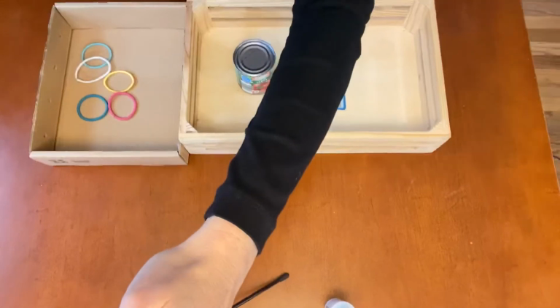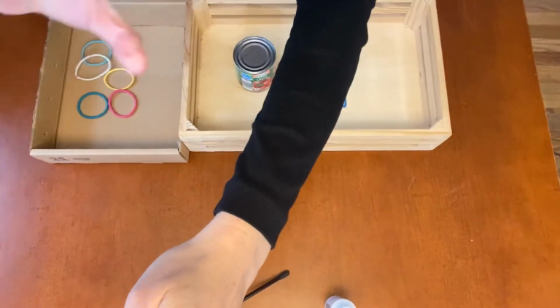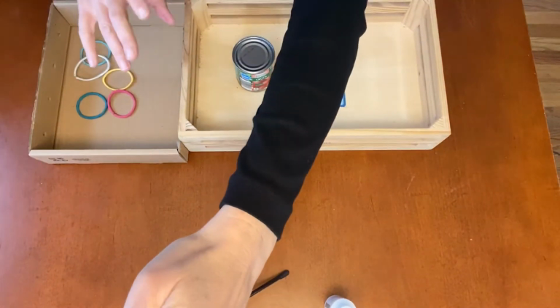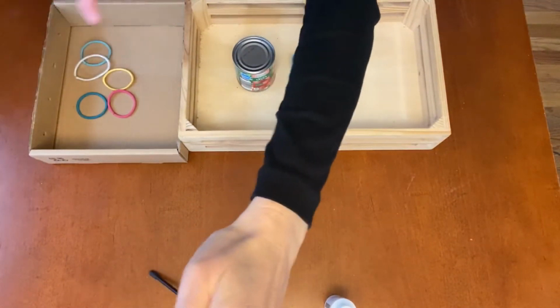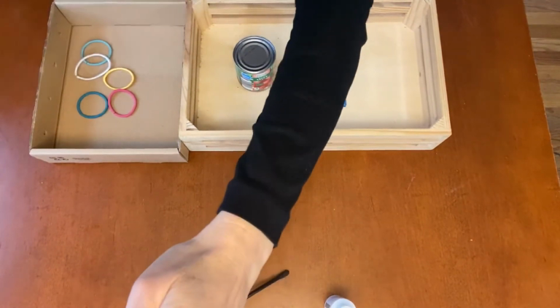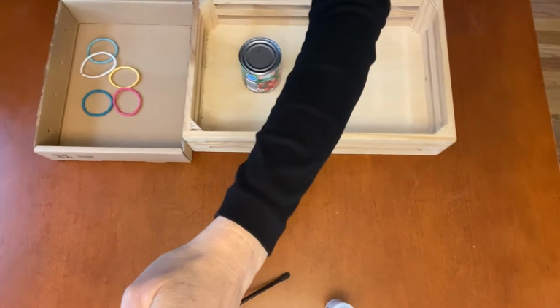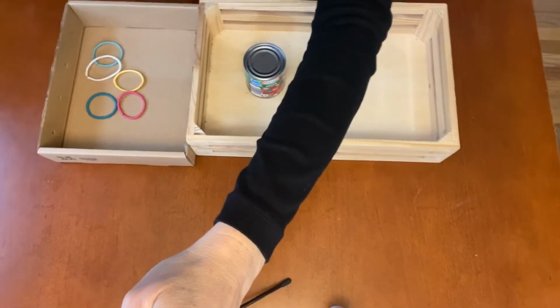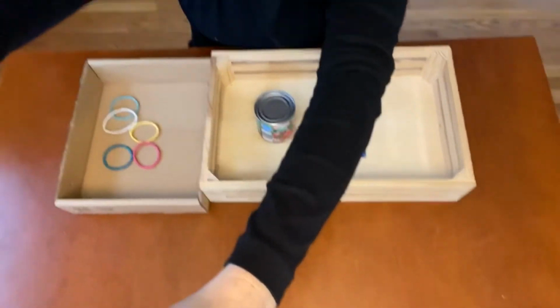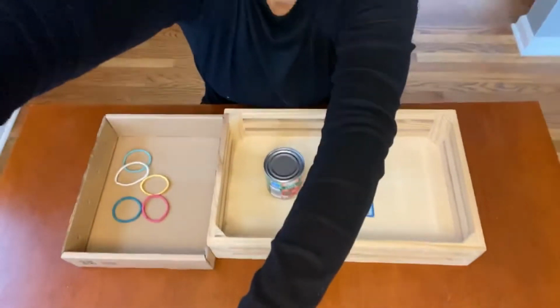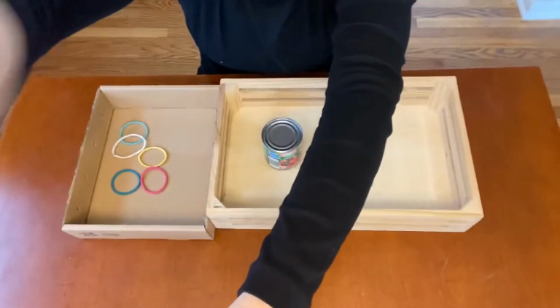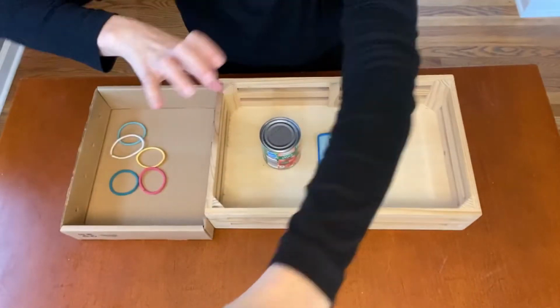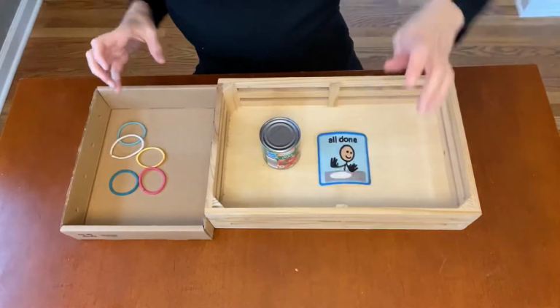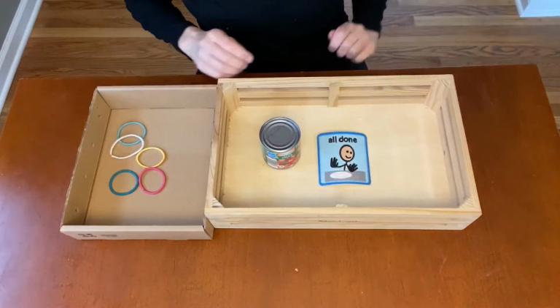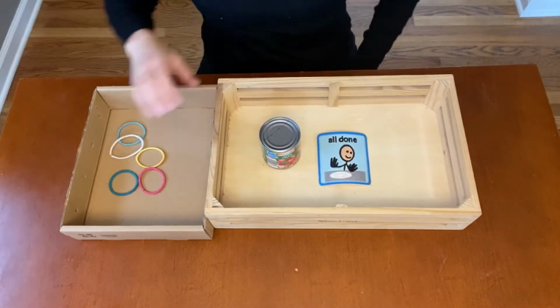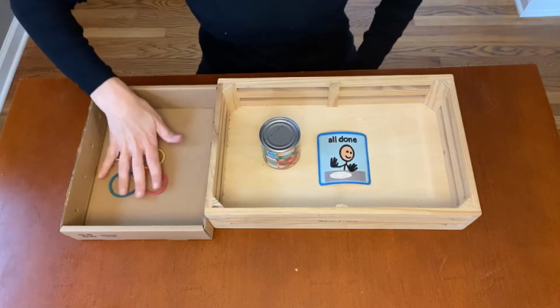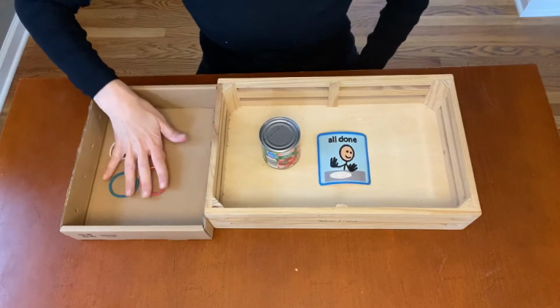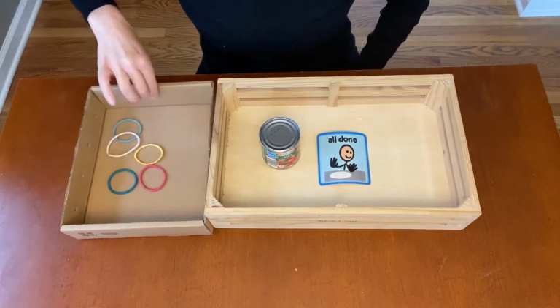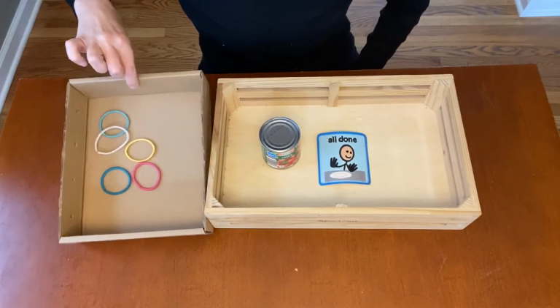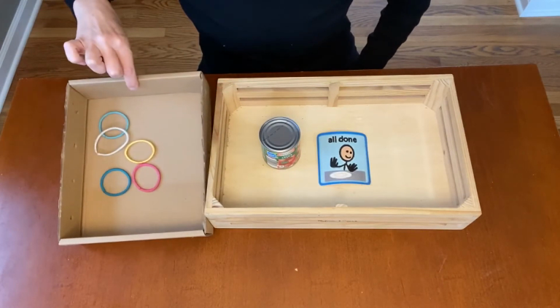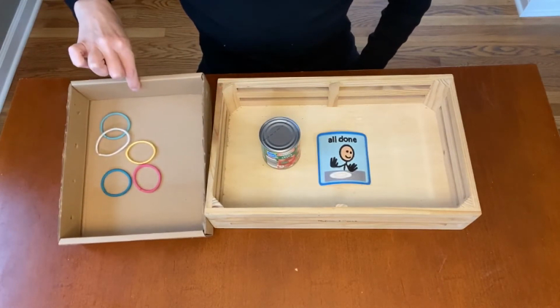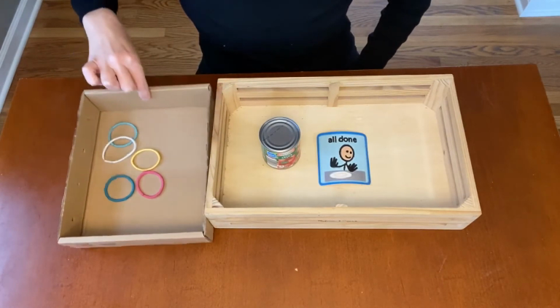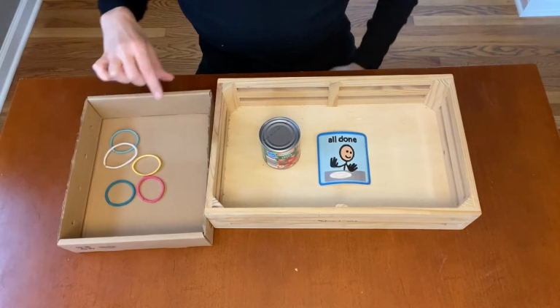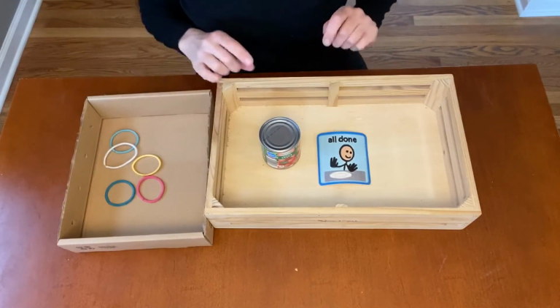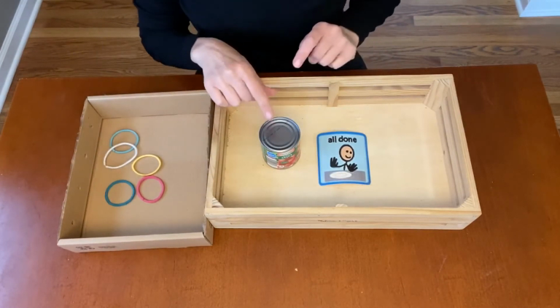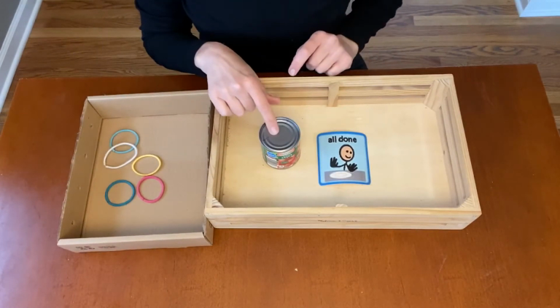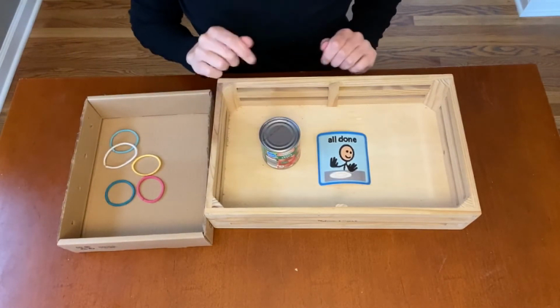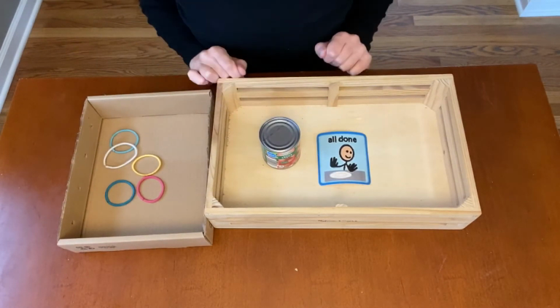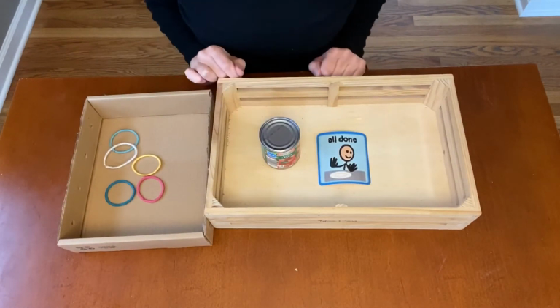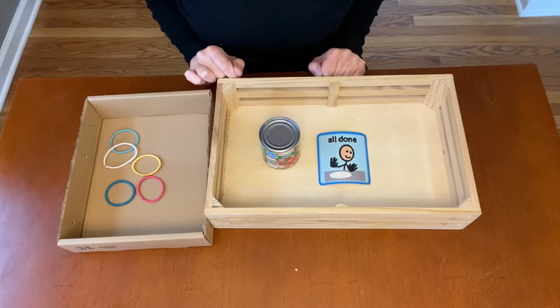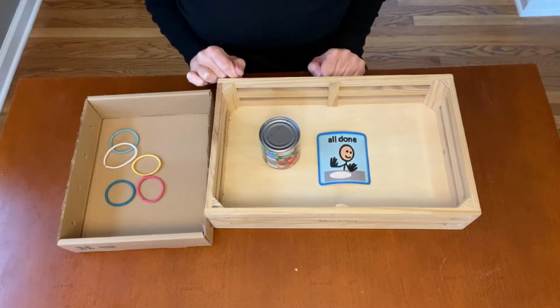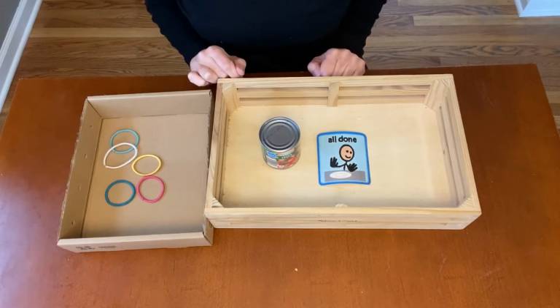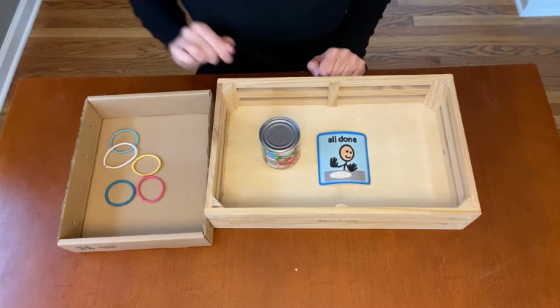Alright, well maybe a little bit higher. Okay, I have my bands in my go box, my to-do box, and my can in my all done box.